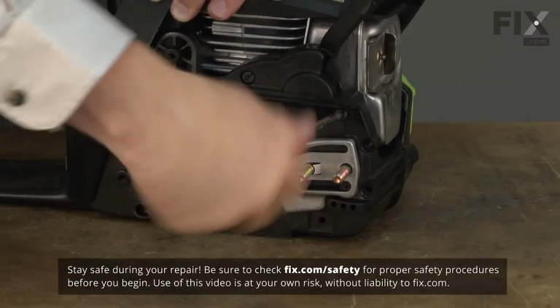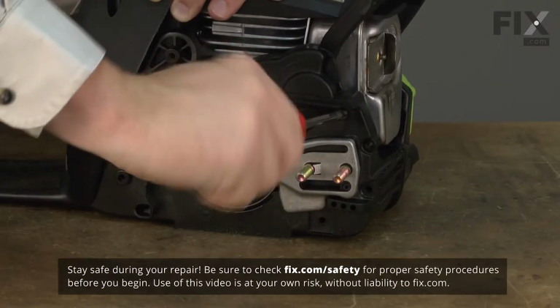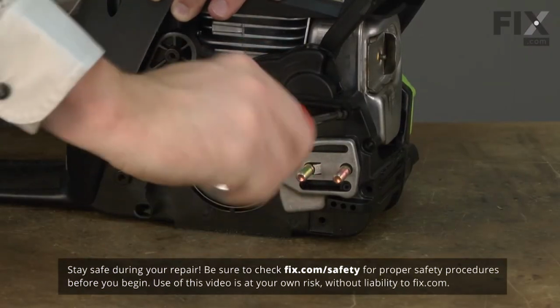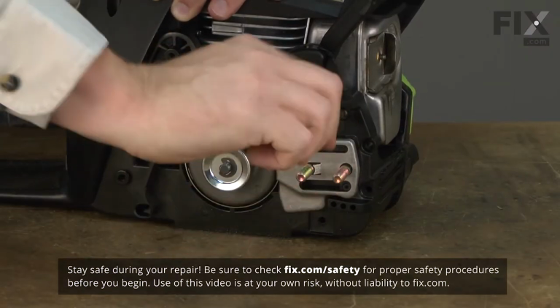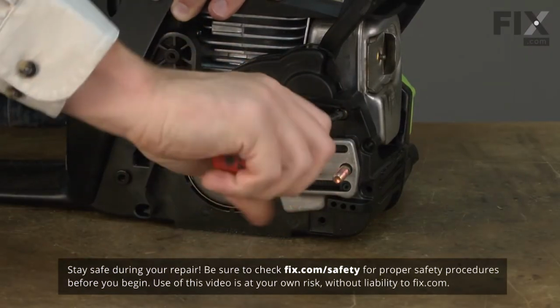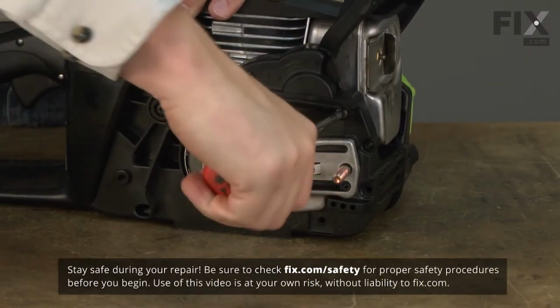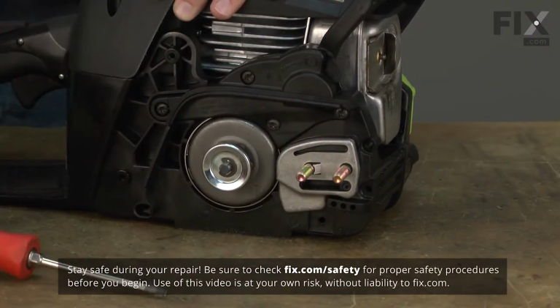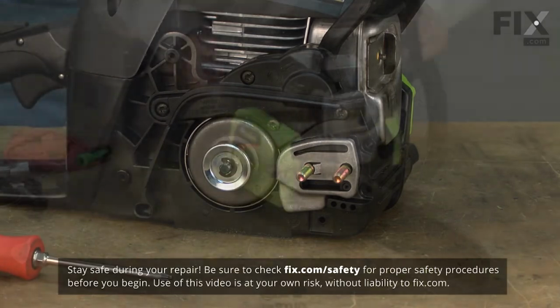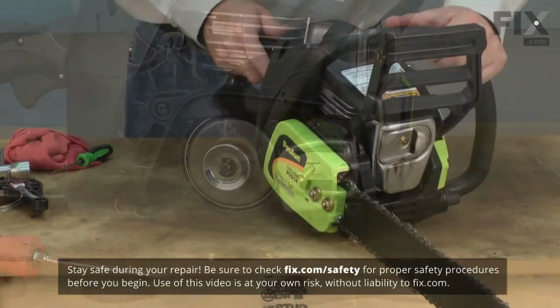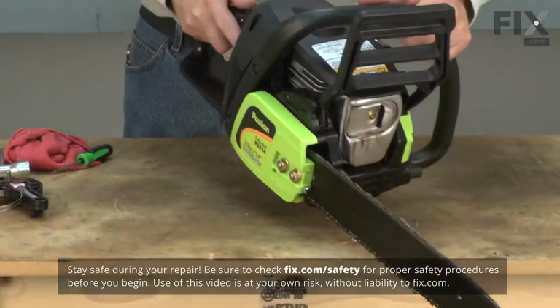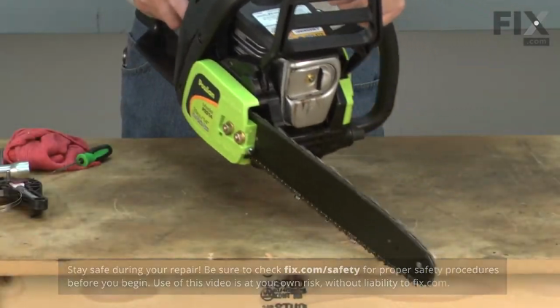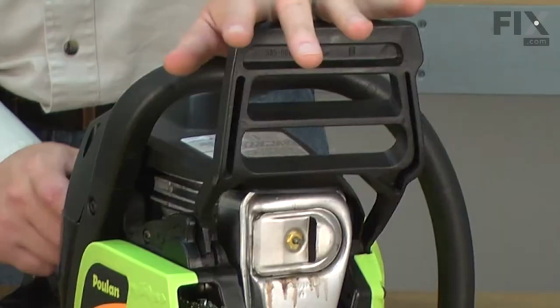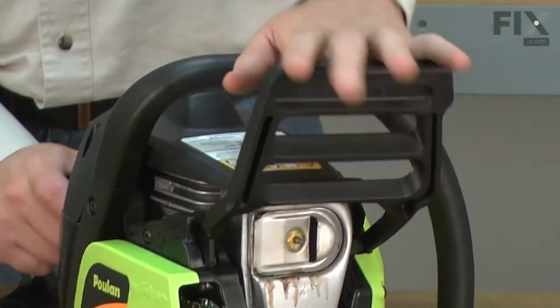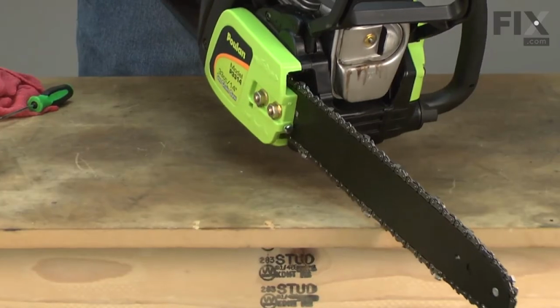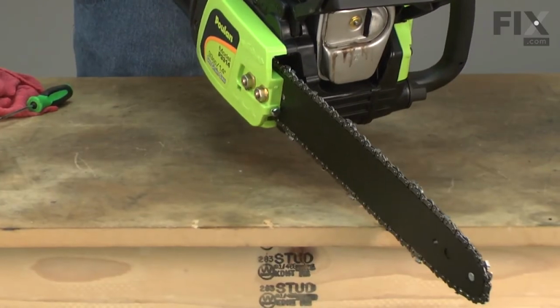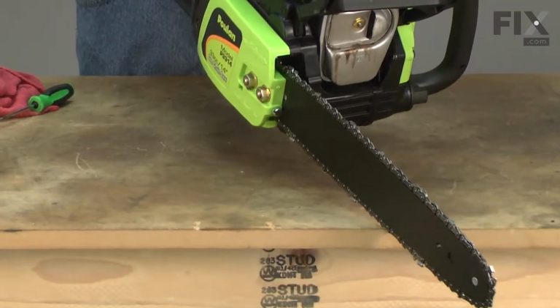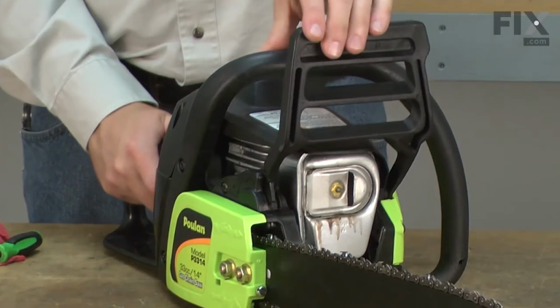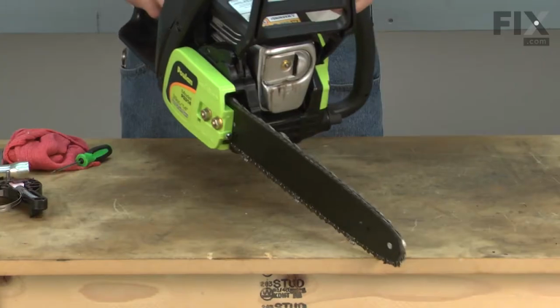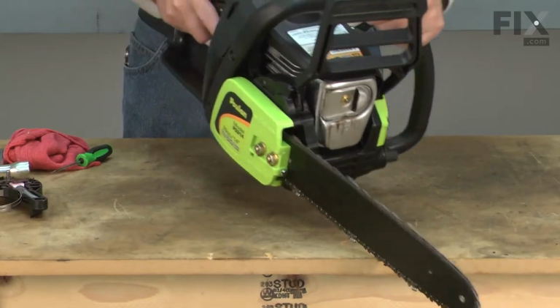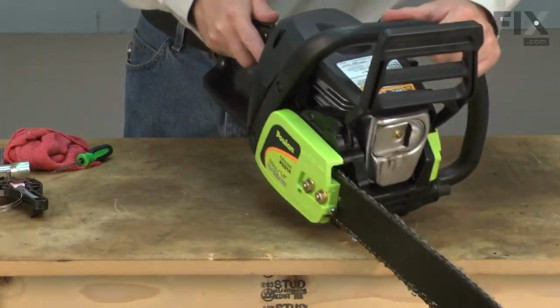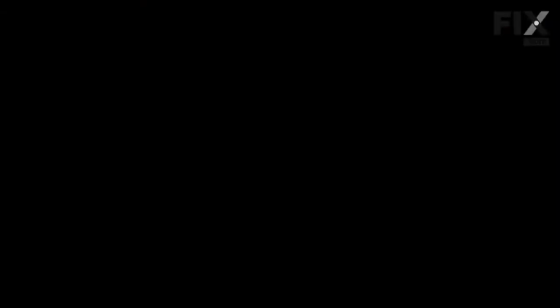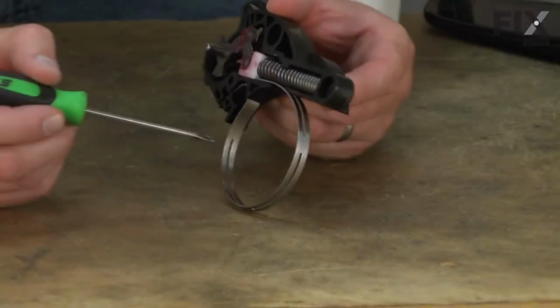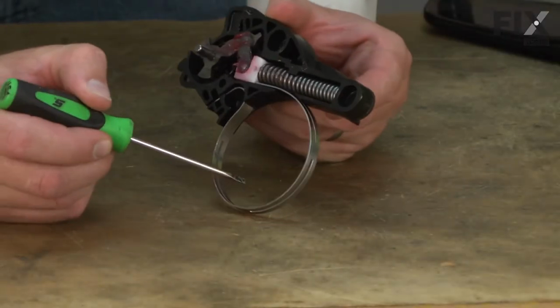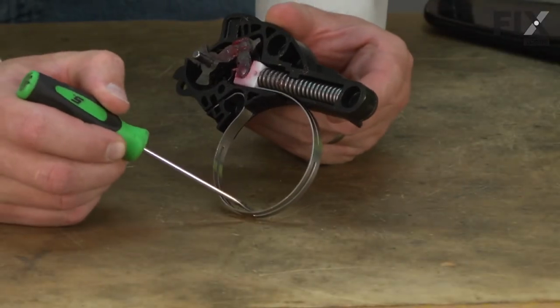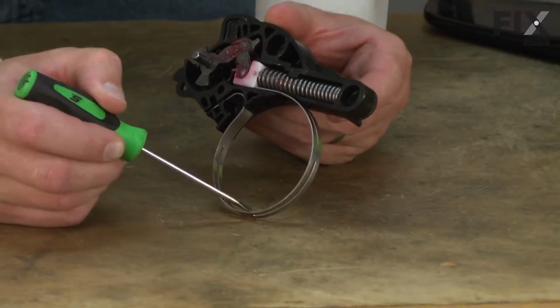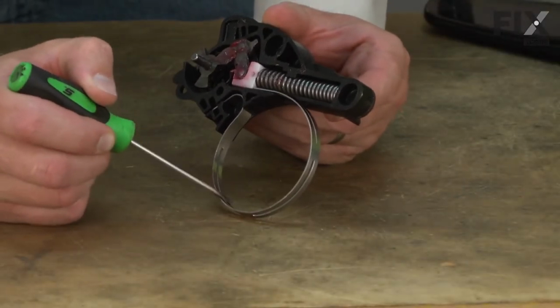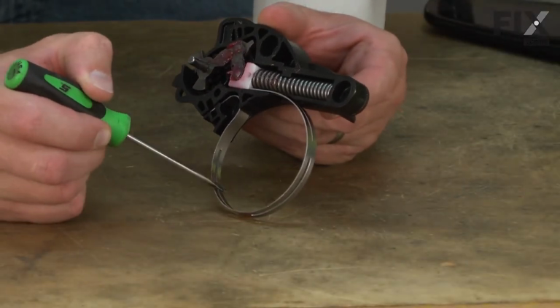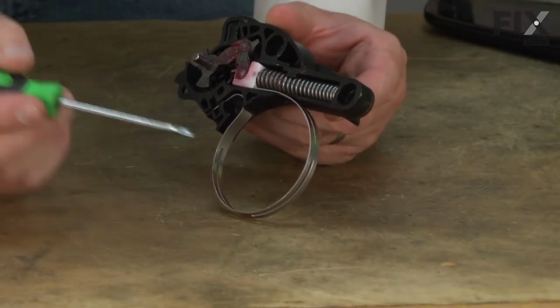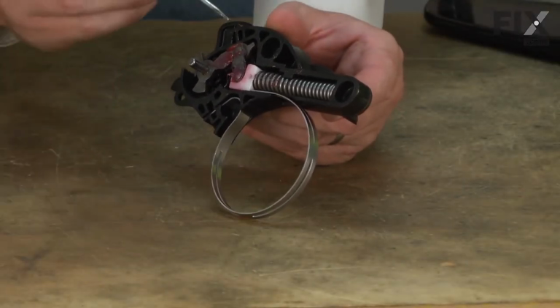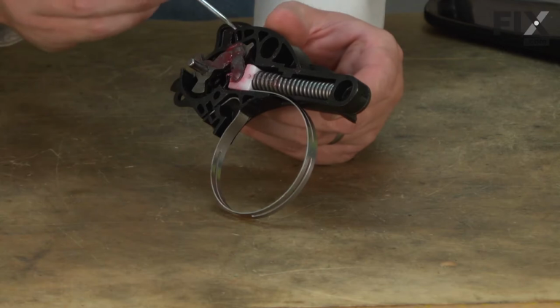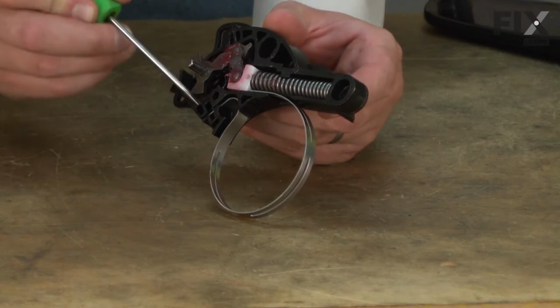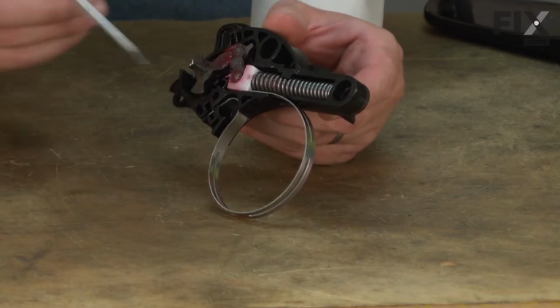The brake comes pre-assembled and is pretty much a bolt-on repair. The chain brake should be tested each time the saw is used, and immediately serviced or replaced if it's not working. The most common problems with the chain brake are wear to the brake band and damage to the brake's plastic components.